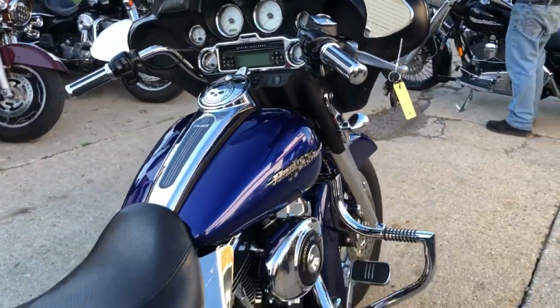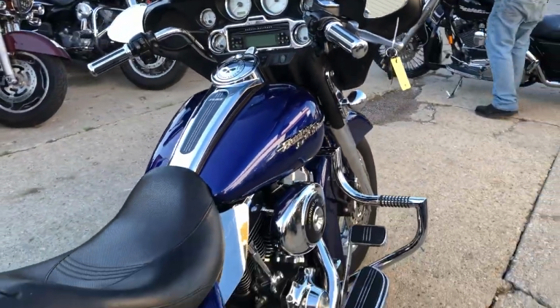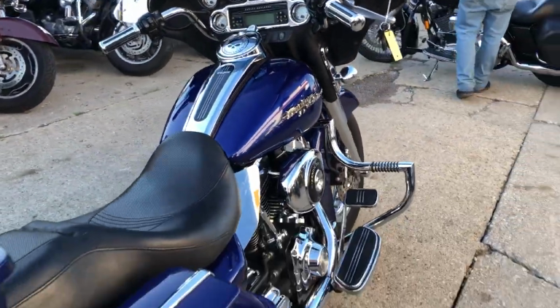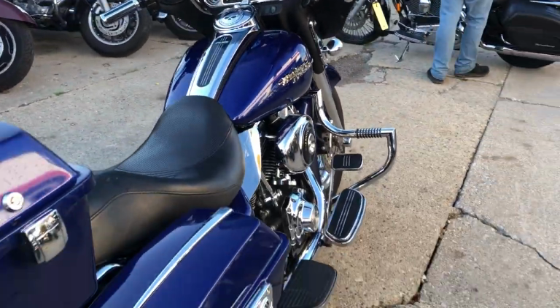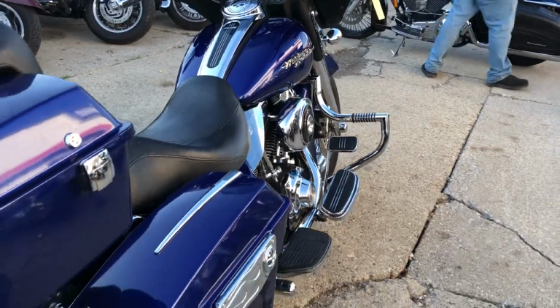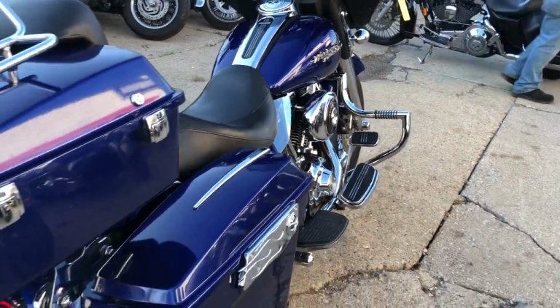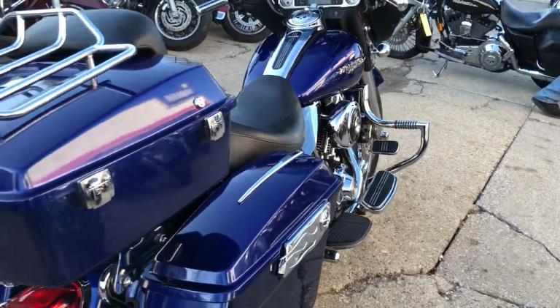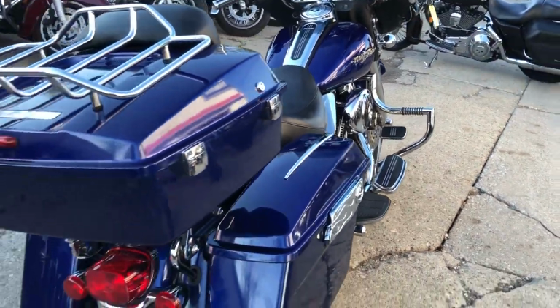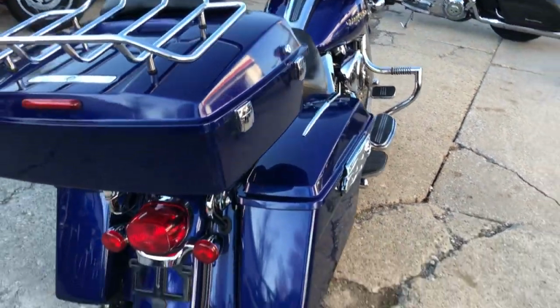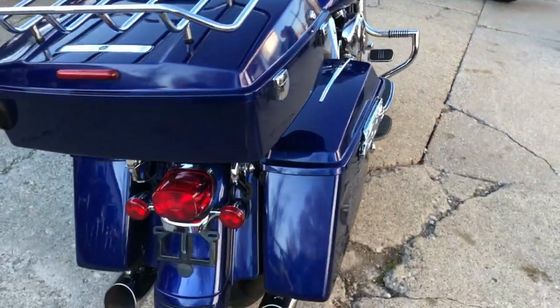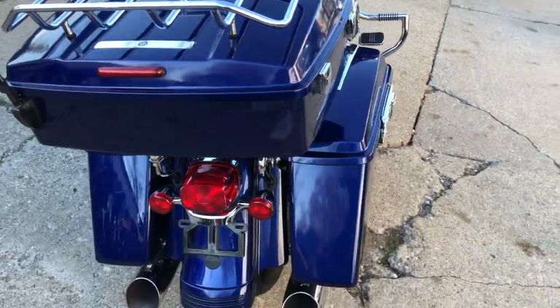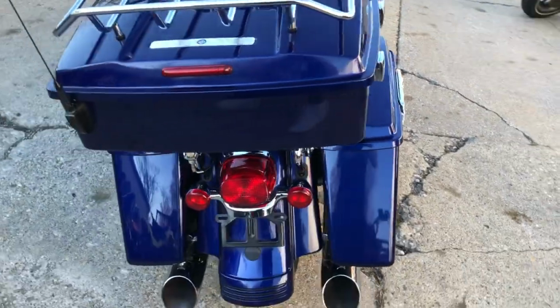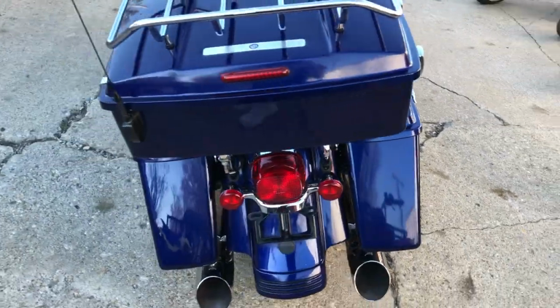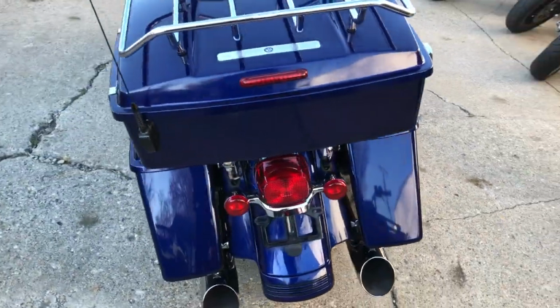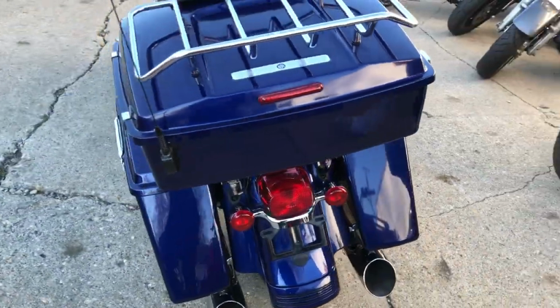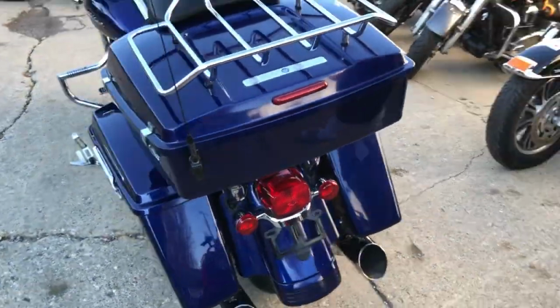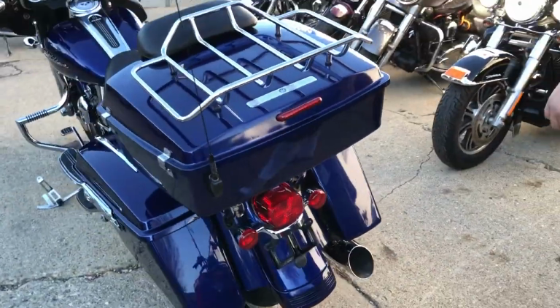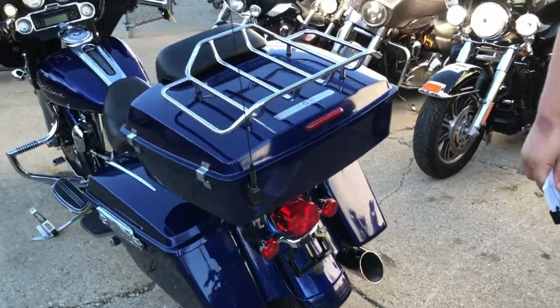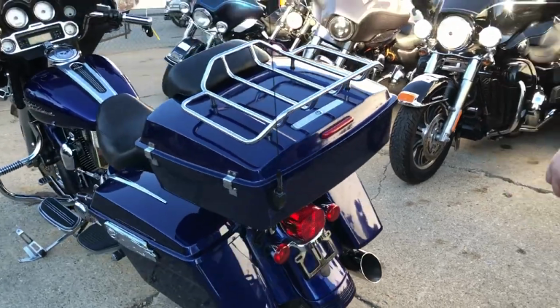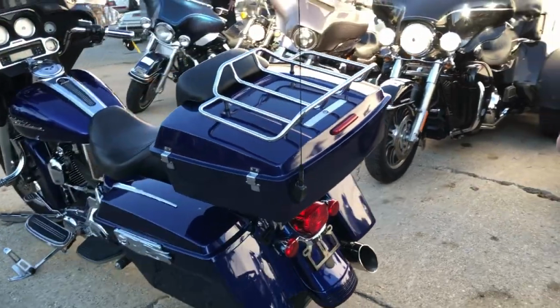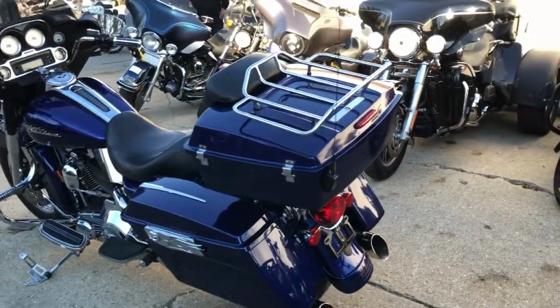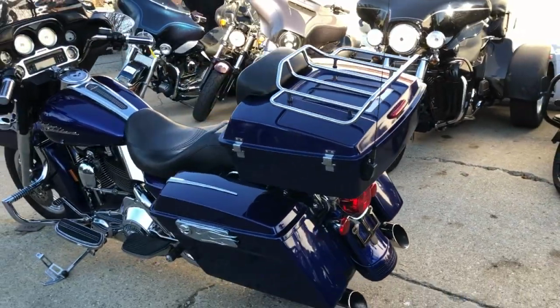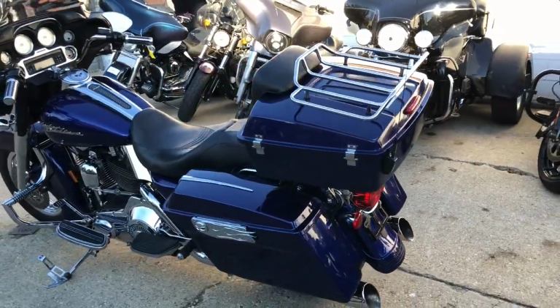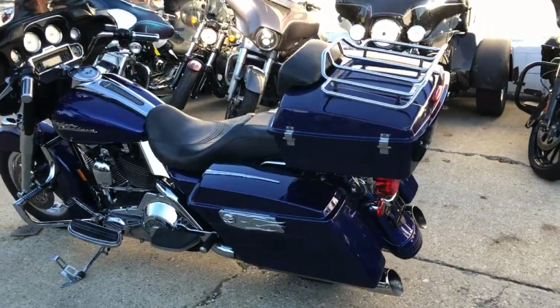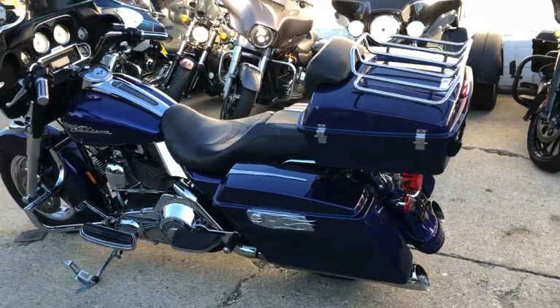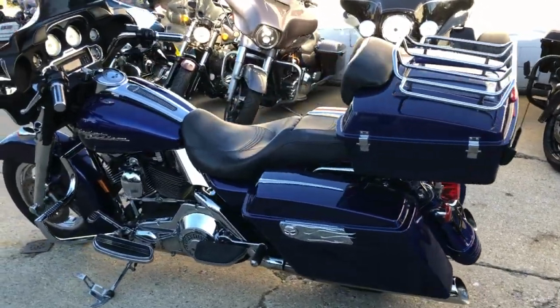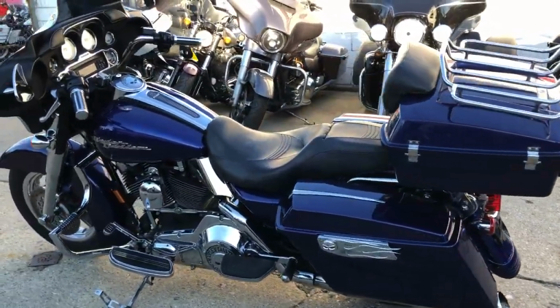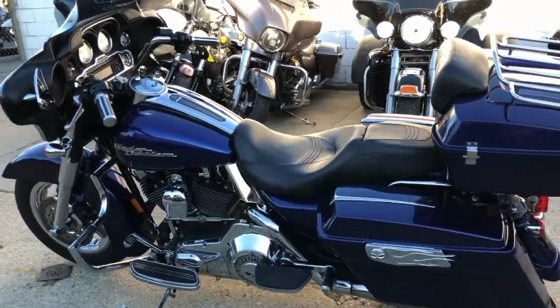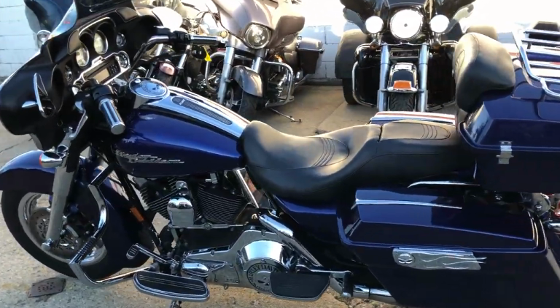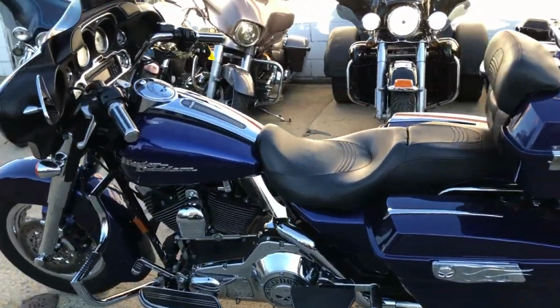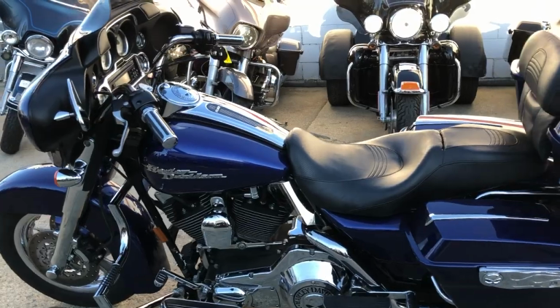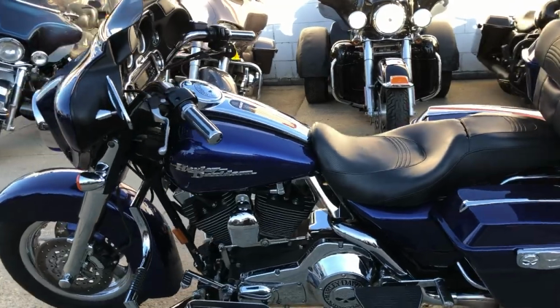This one here is a 2006 Street Glide — all kinds of extra sharp bike. Got some chrome front end, daymaker headlight, dual advanced Heinz exhaust. Tons of chrome, nice clean Street Glide.